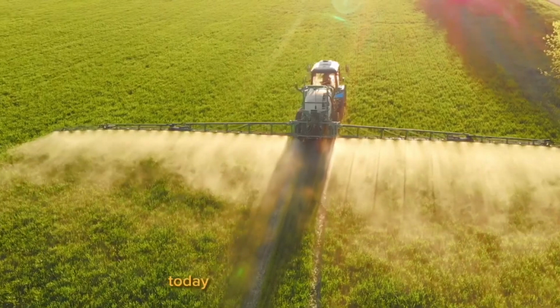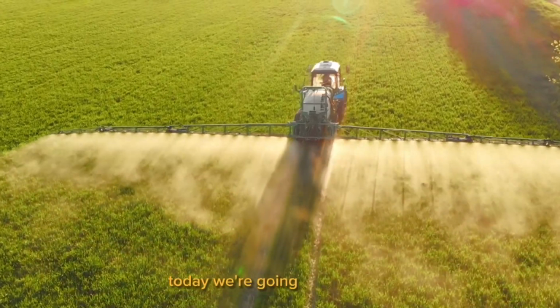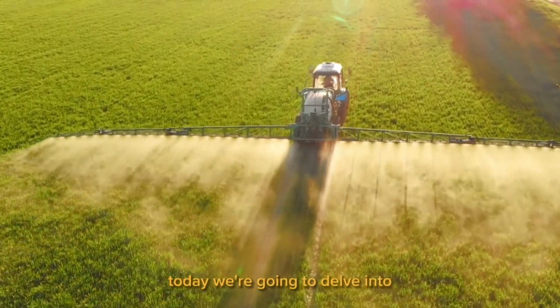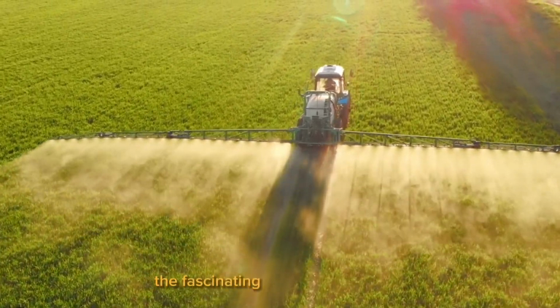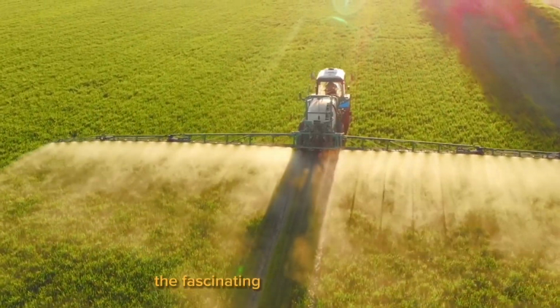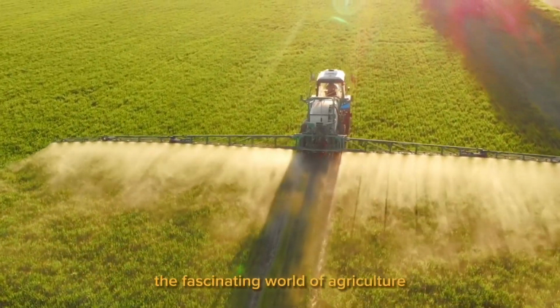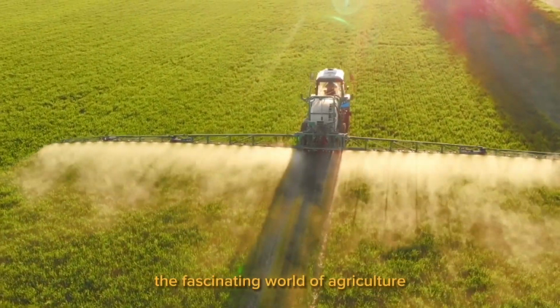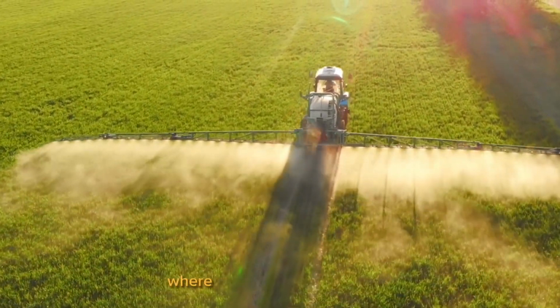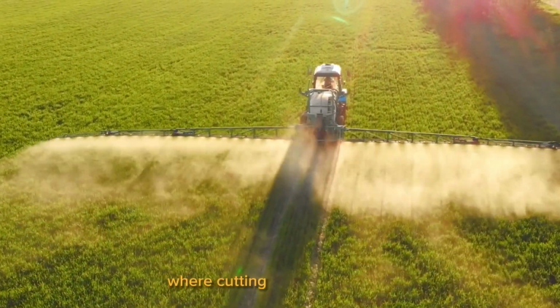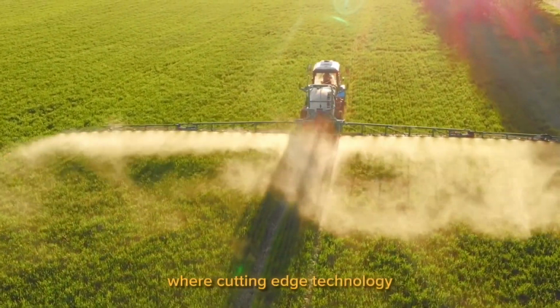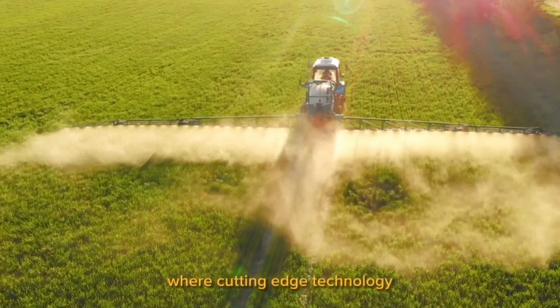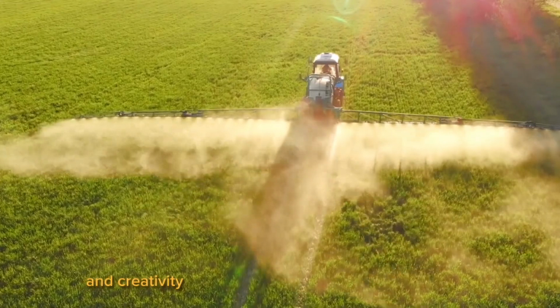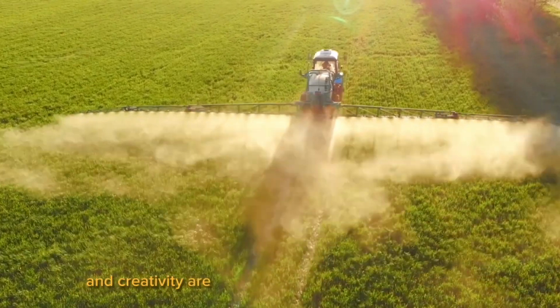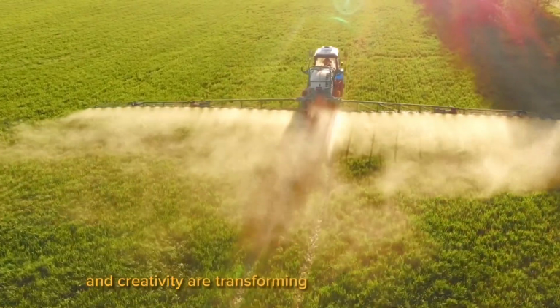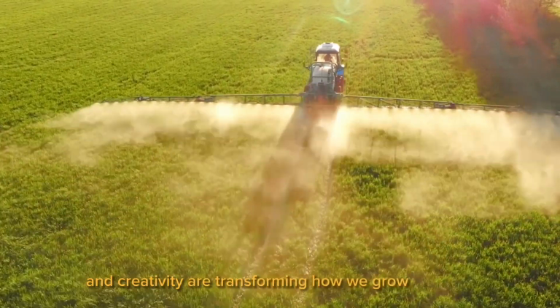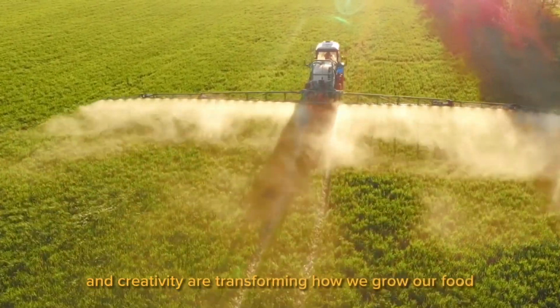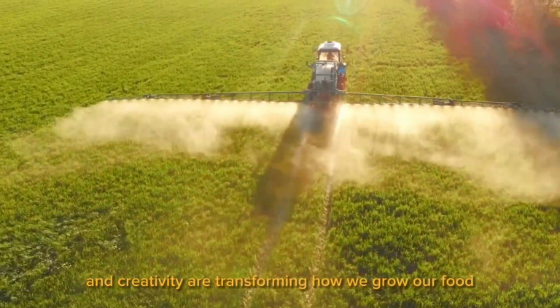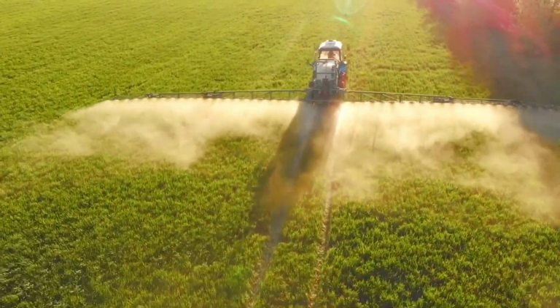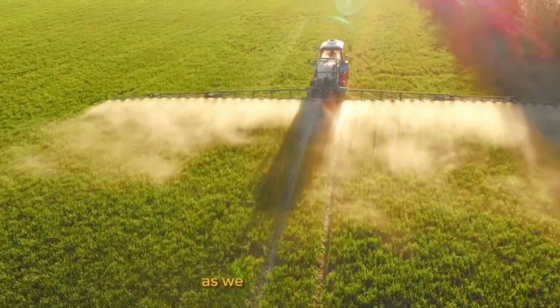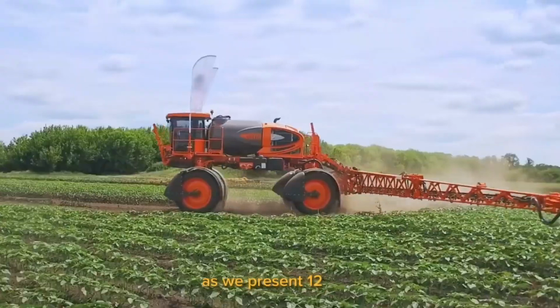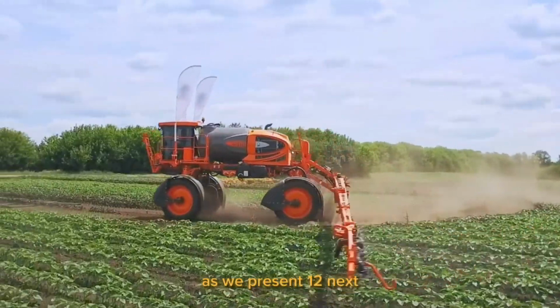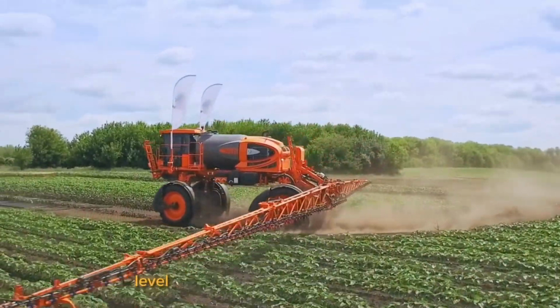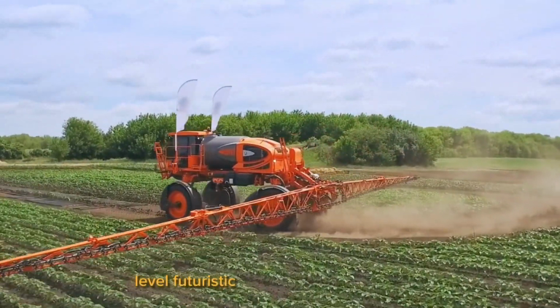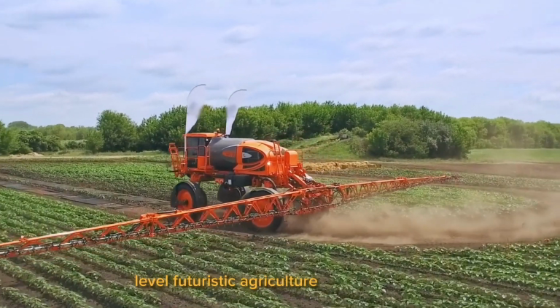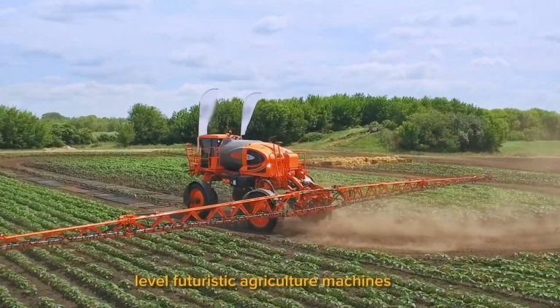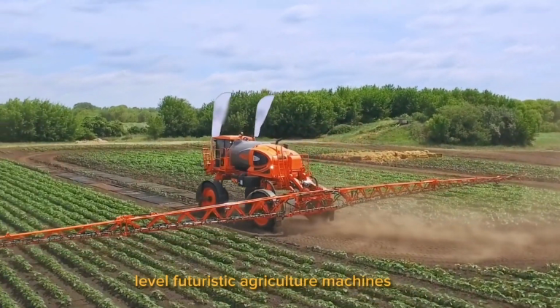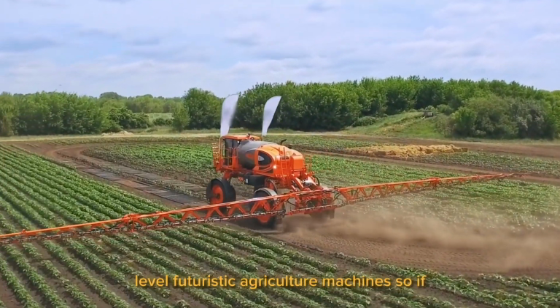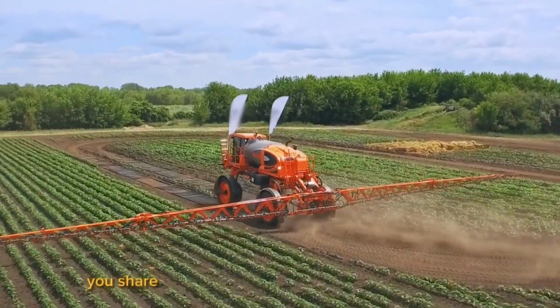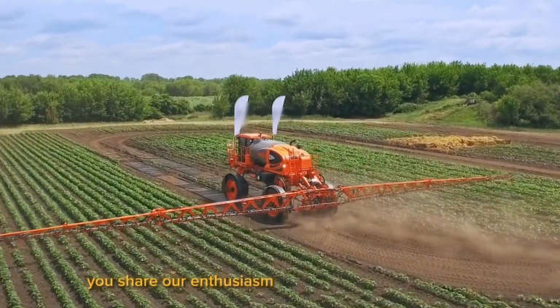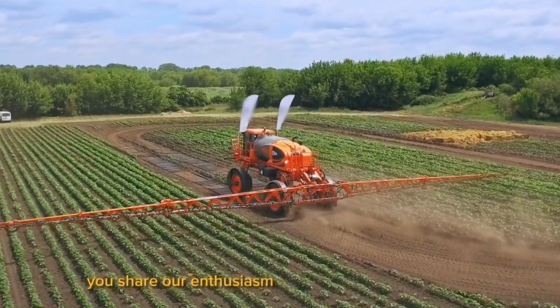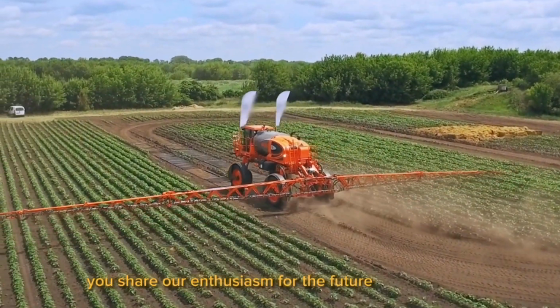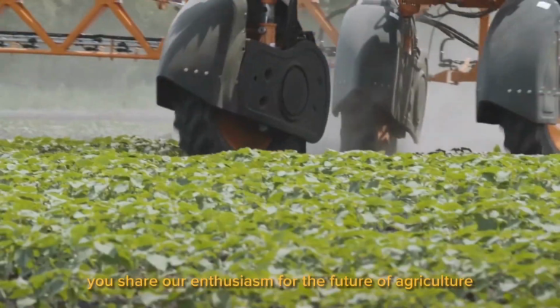Today we're going to delve into the fascinating world of agriculture, where cutting-edge technology and creativity are transforming how we grow our food. As we present 12 next-level futuristic agriculture machines, if you share our enthusiasm for the future of agriculture, press the like and subscribe button.